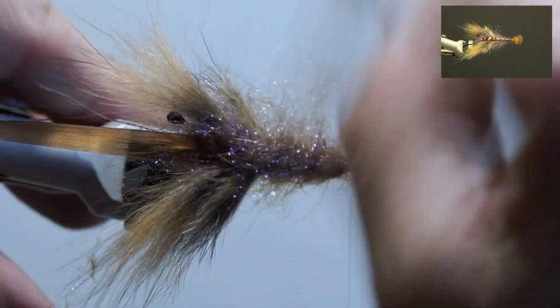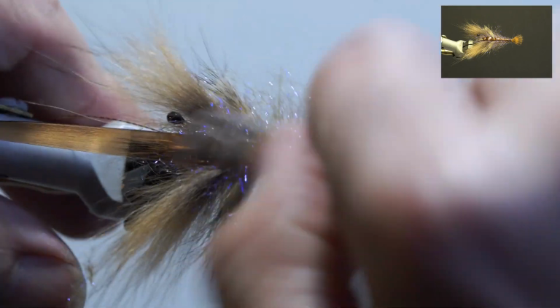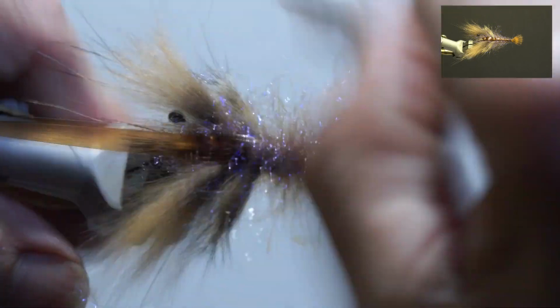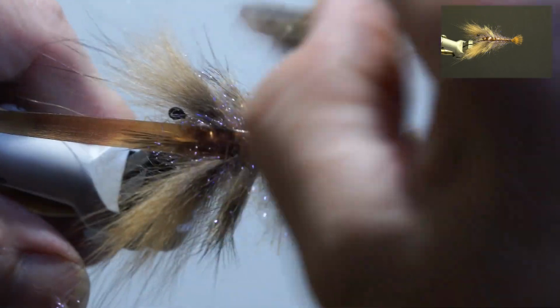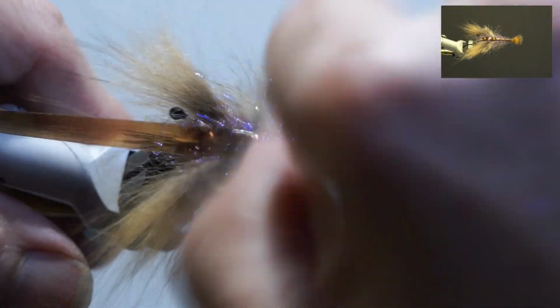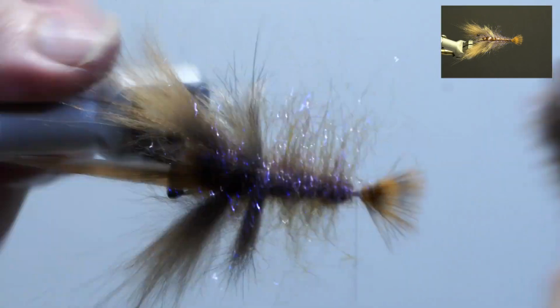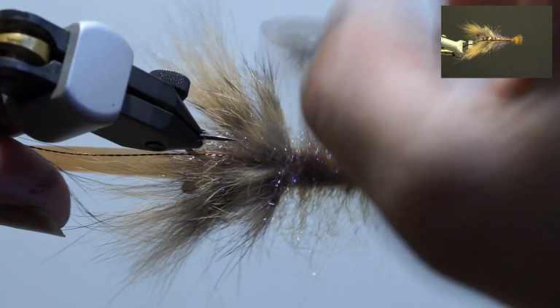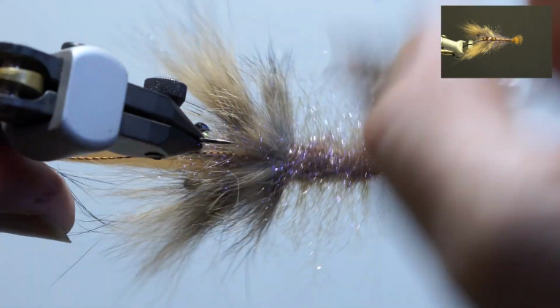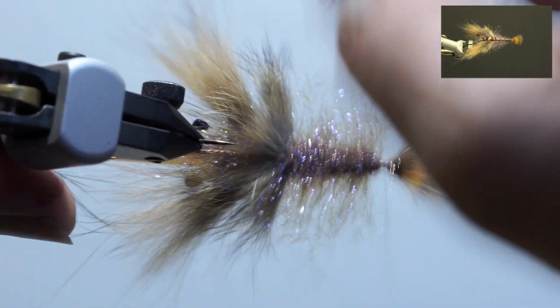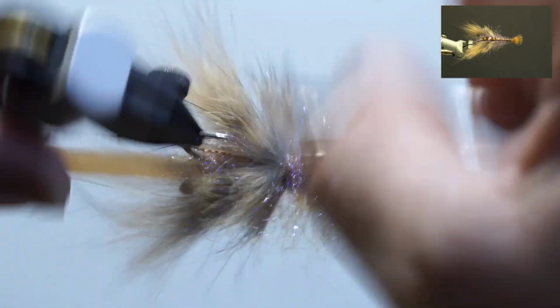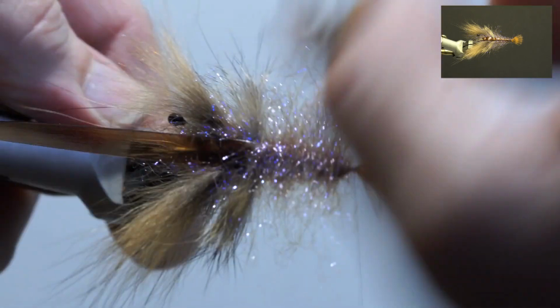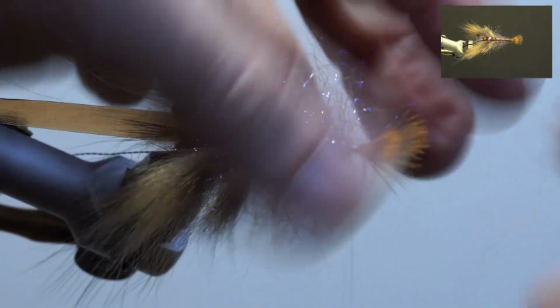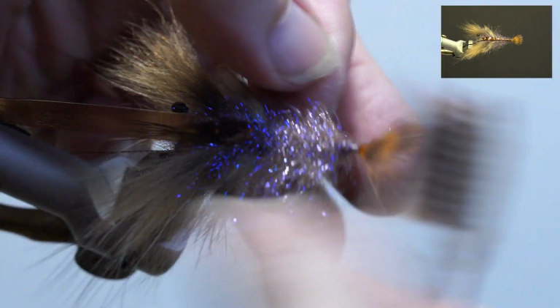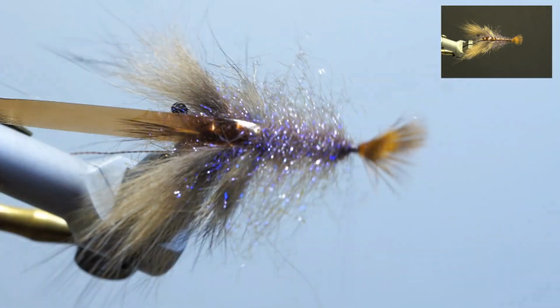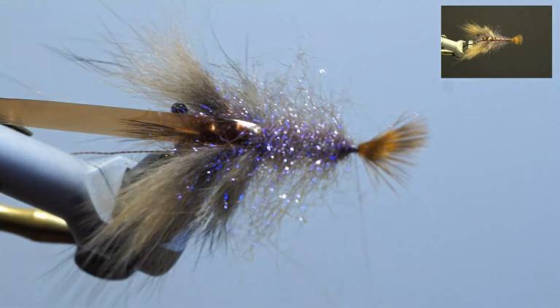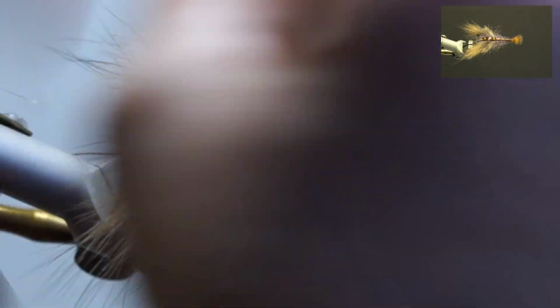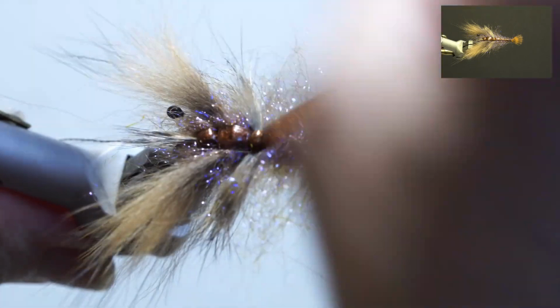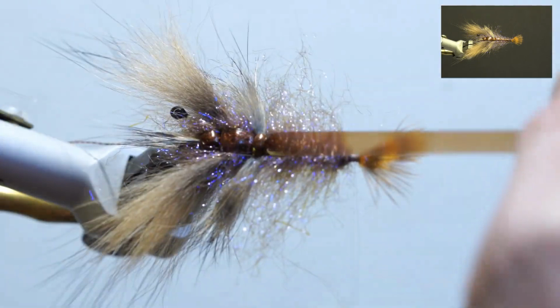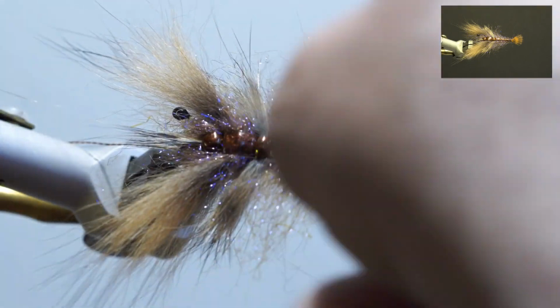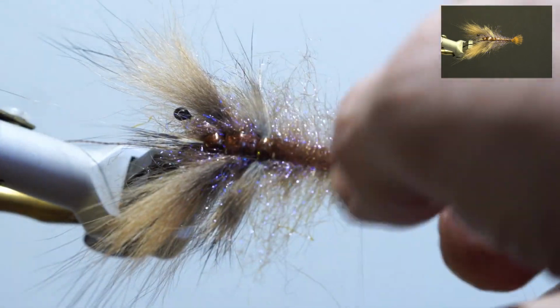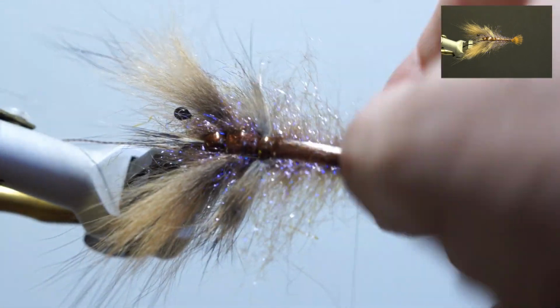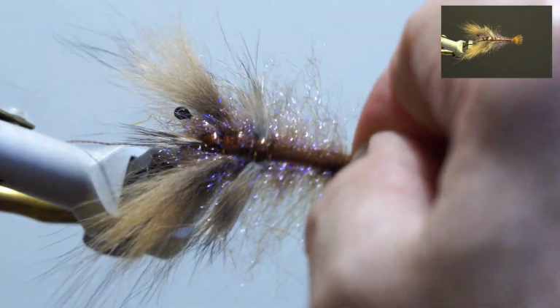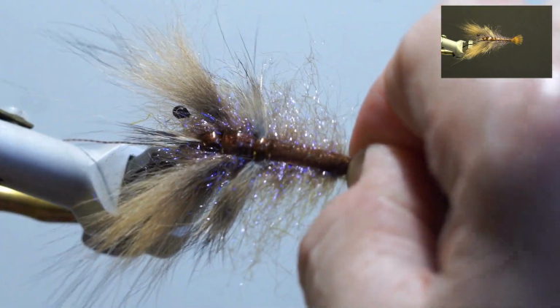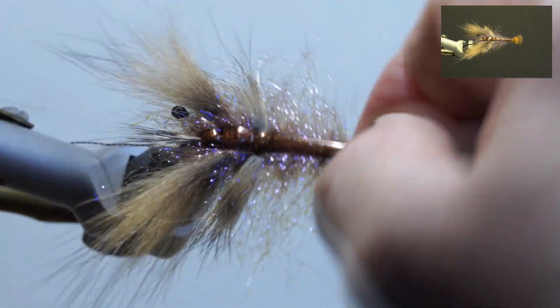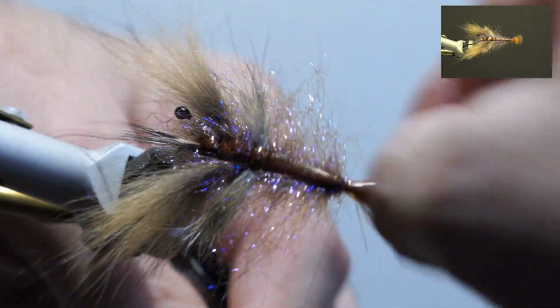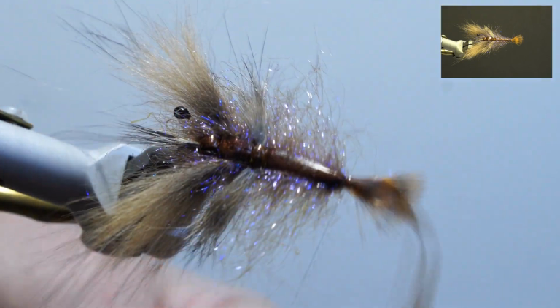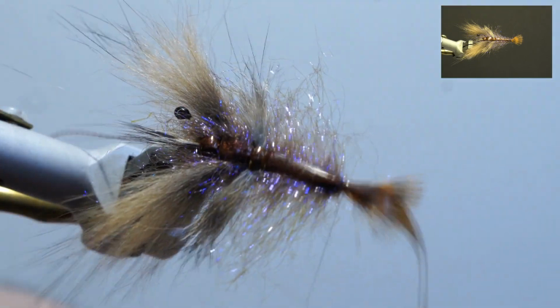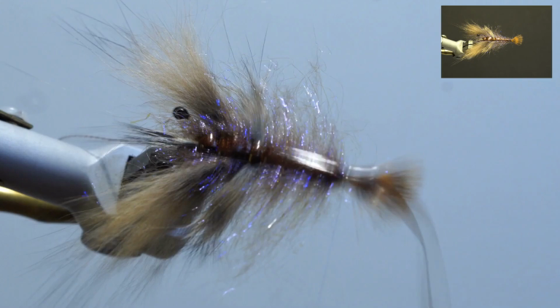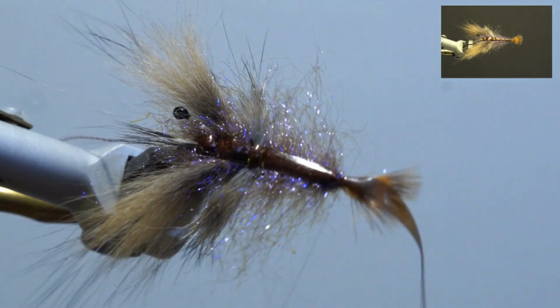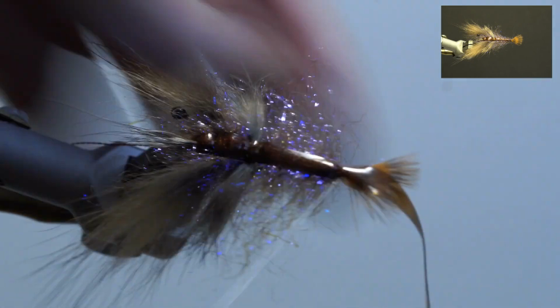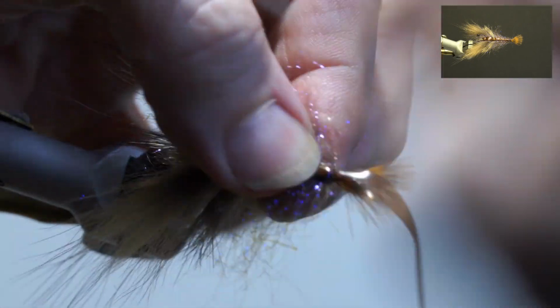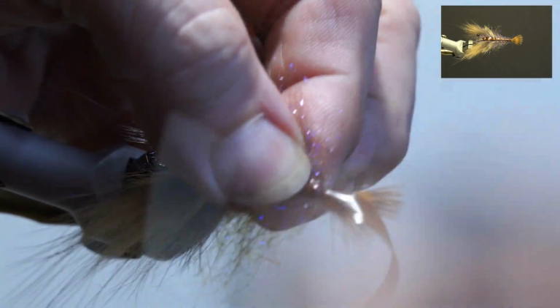Next, brush out the dubbing and fold the scud back over the dubbing, securing in front of the tail. Trim the excess, build up the thread, and whip finish.